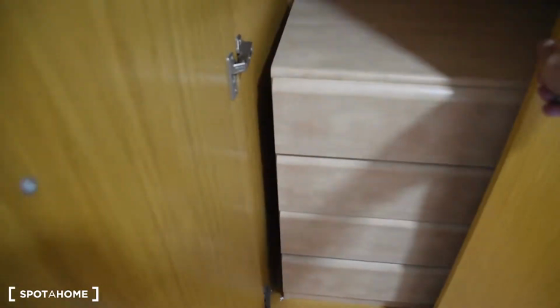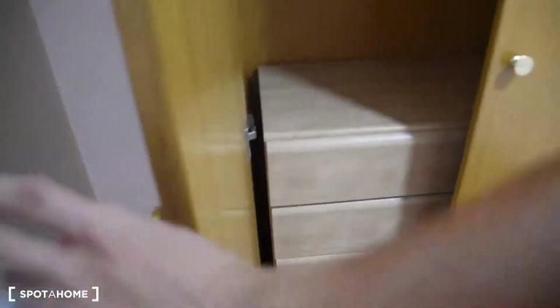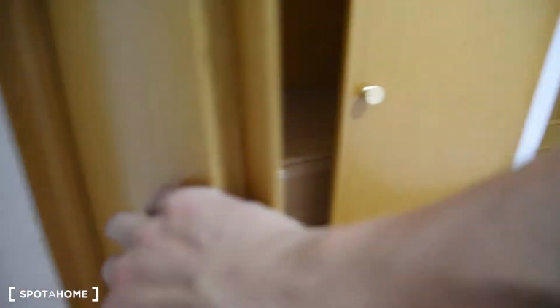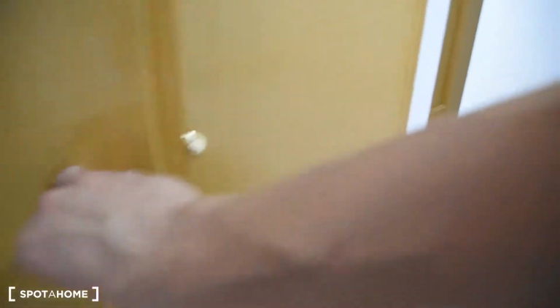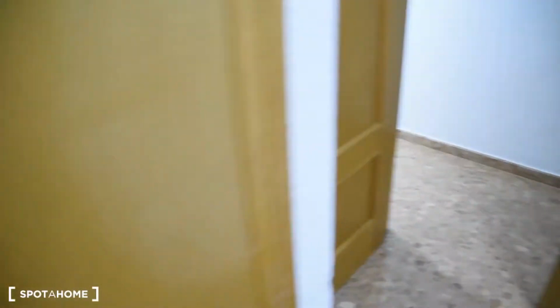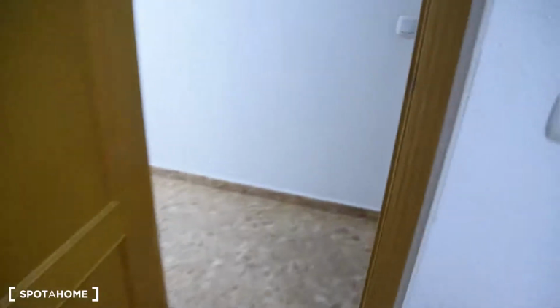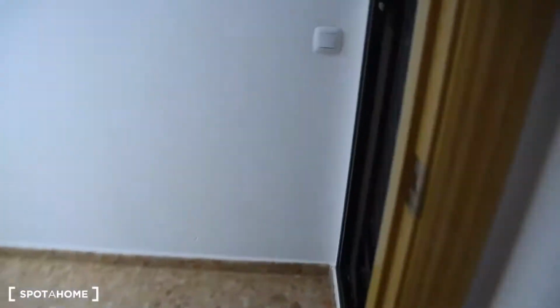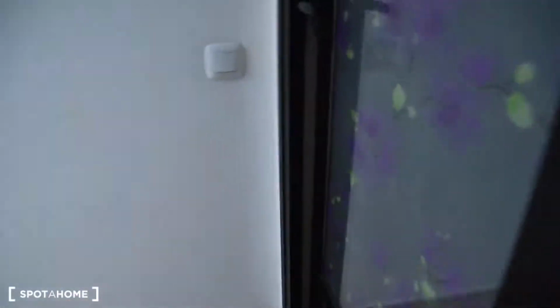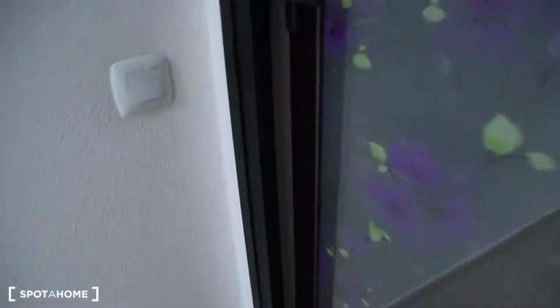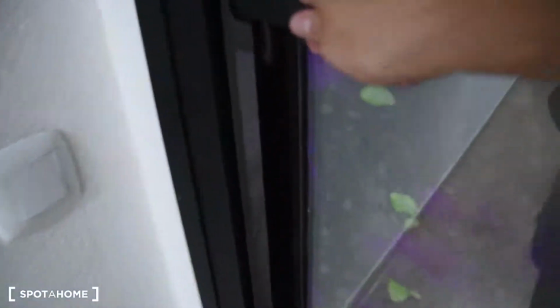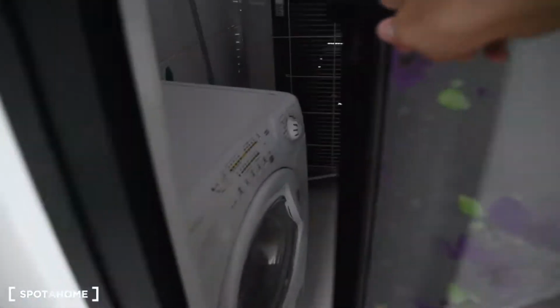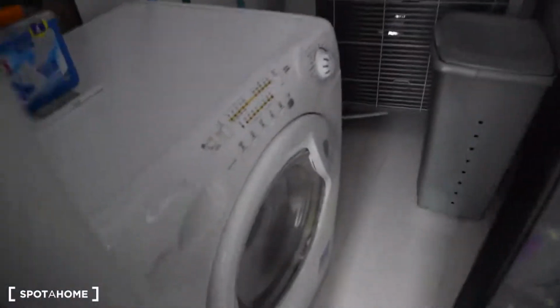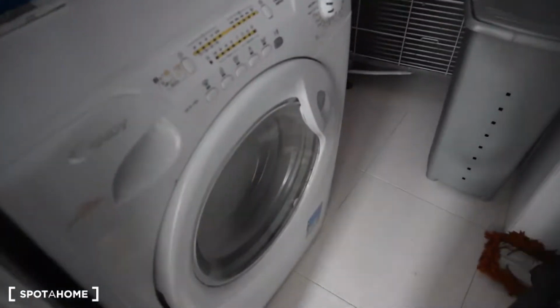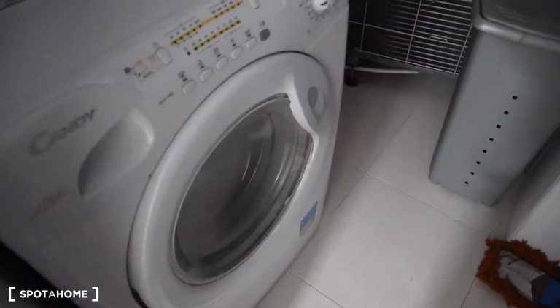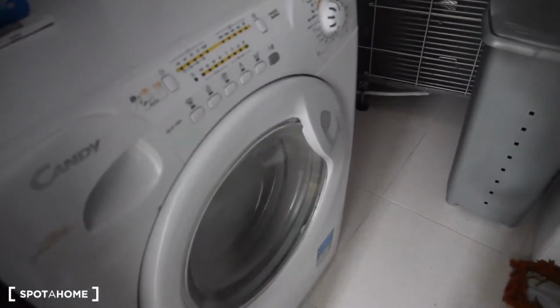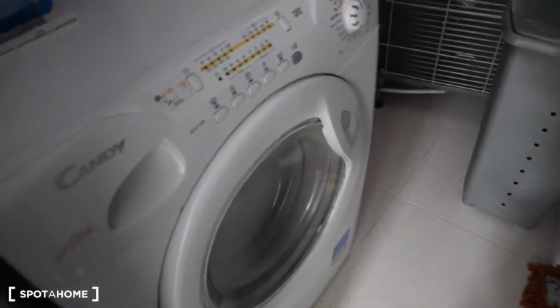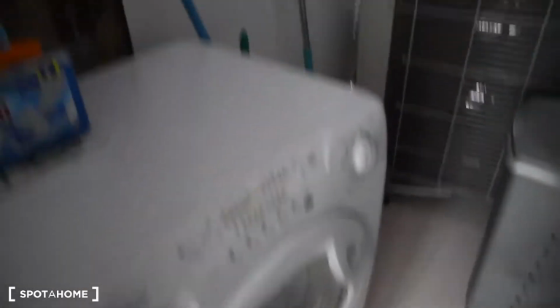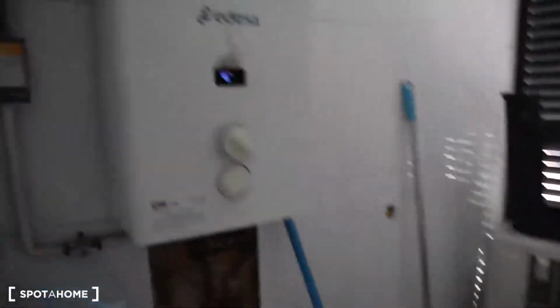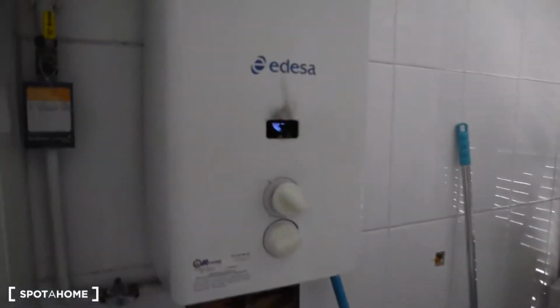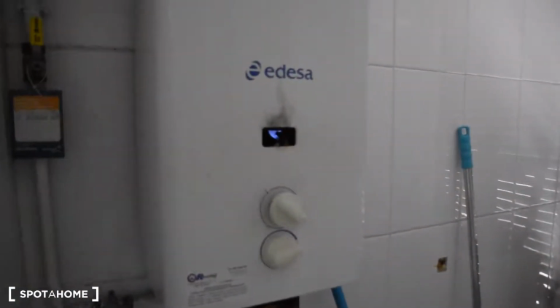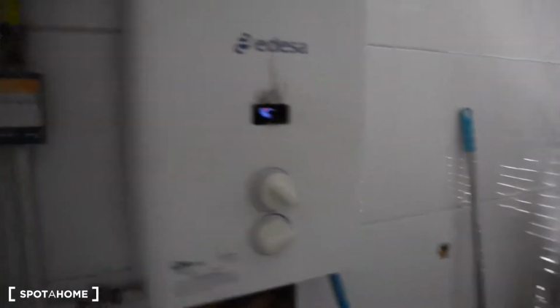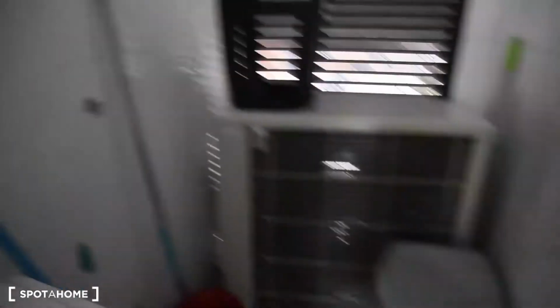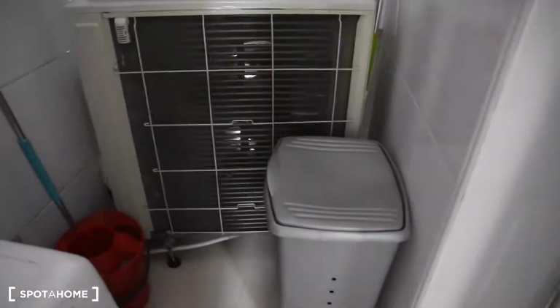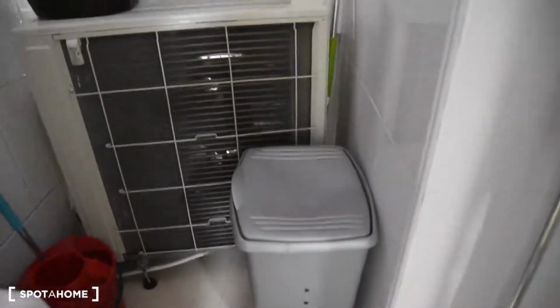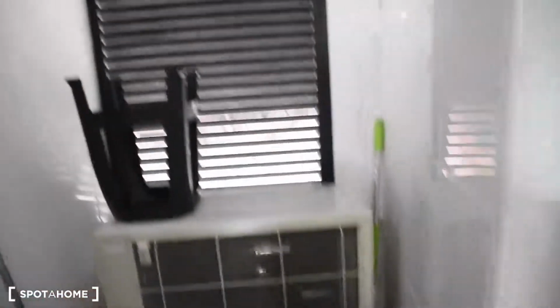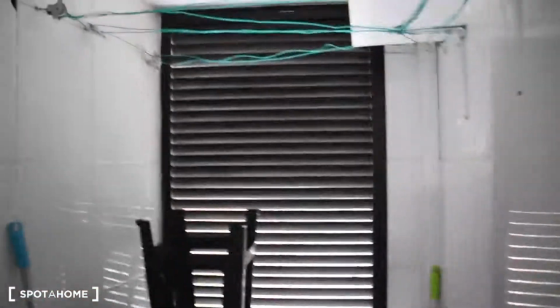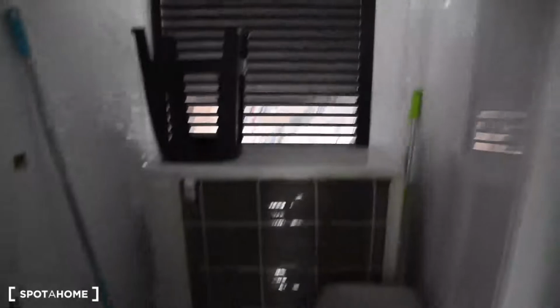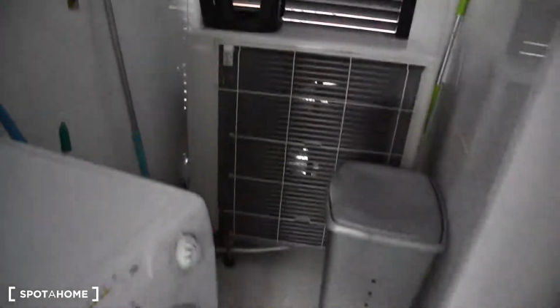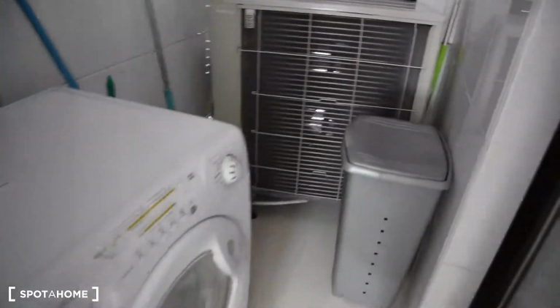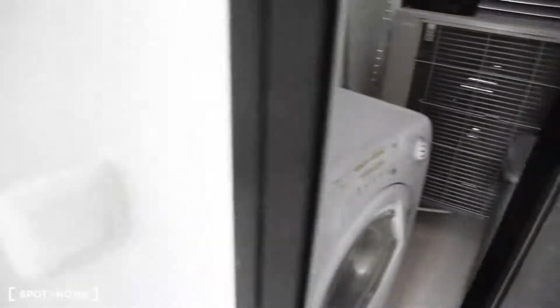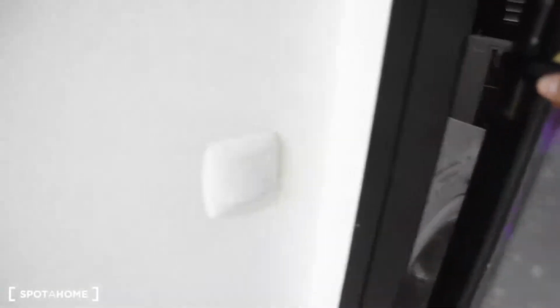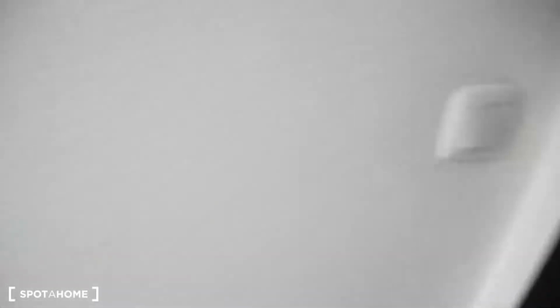The last thing I'm going to show you is this laundry room, right here. We've got a washing machine with the drying option, the water heater, and a little bit of space for cleaning appliances.